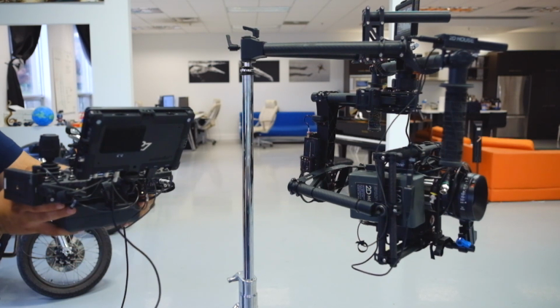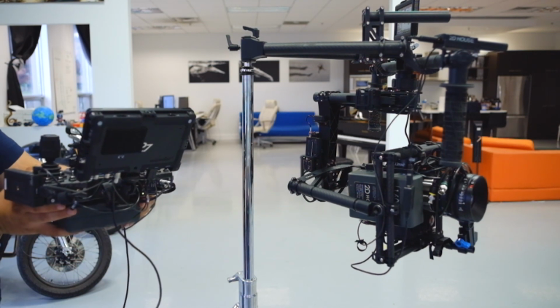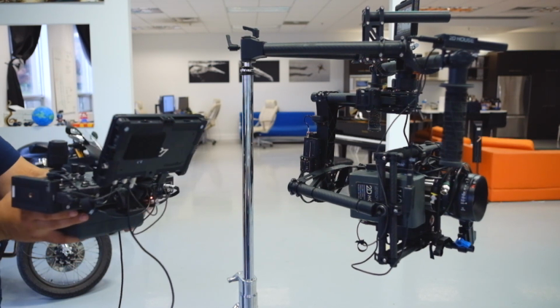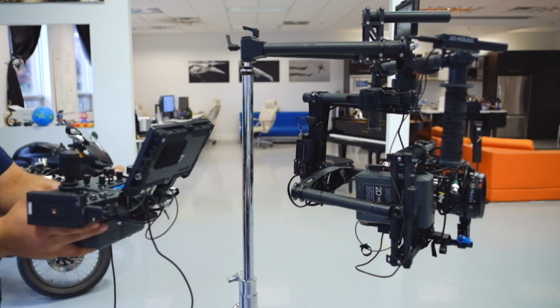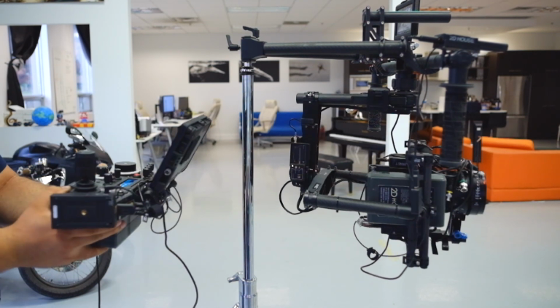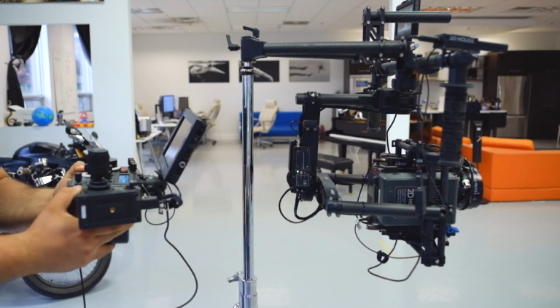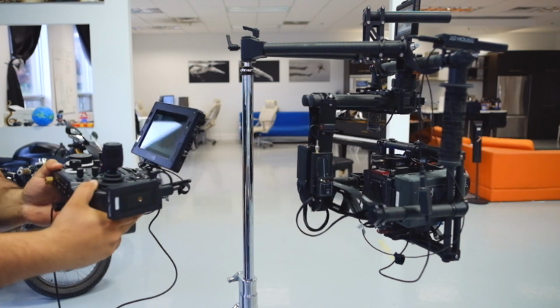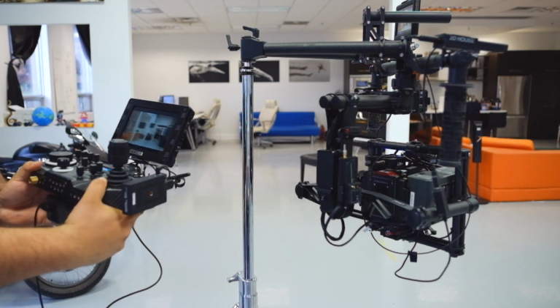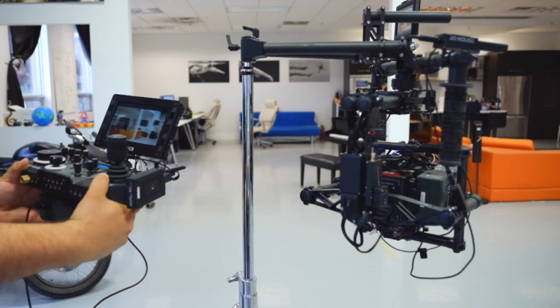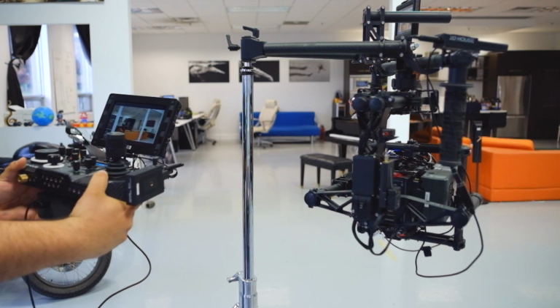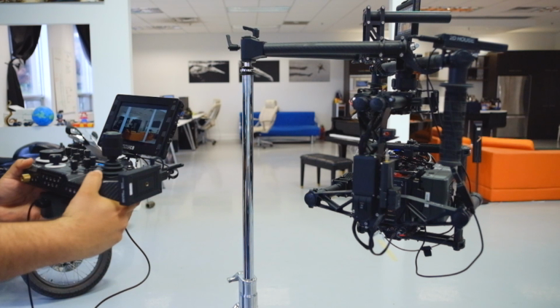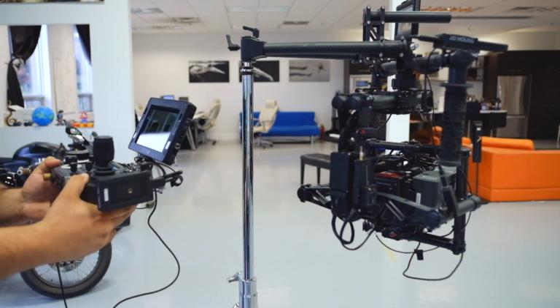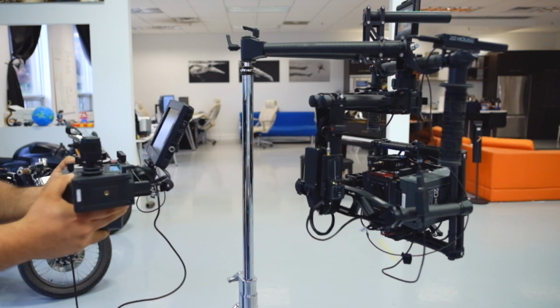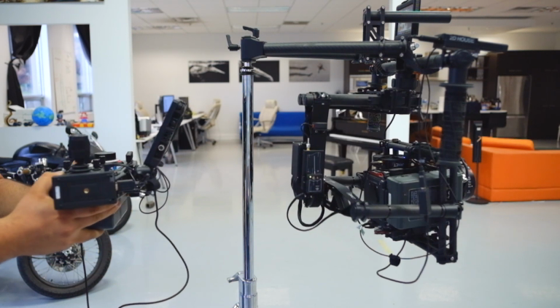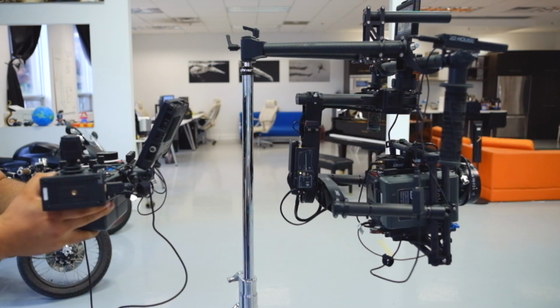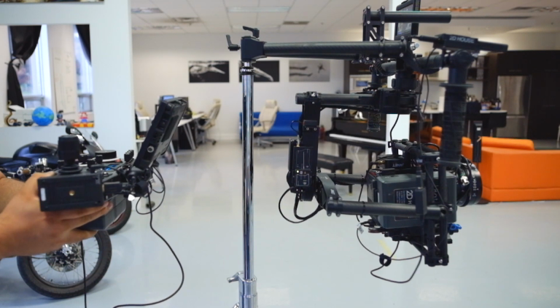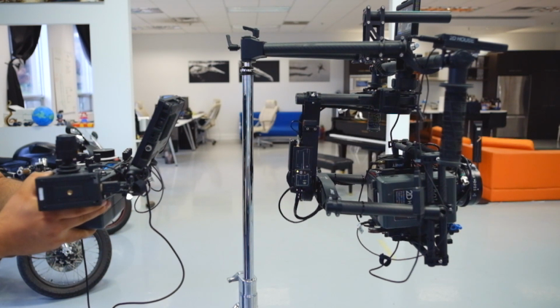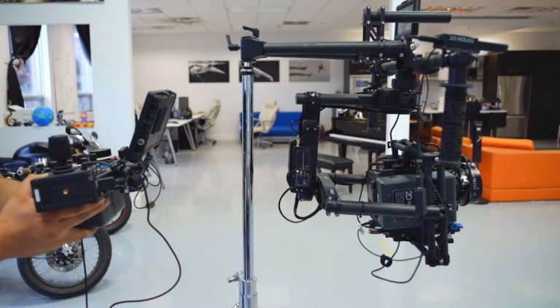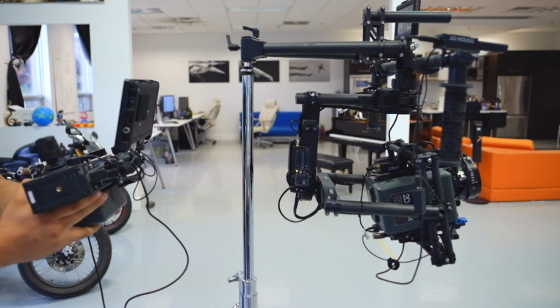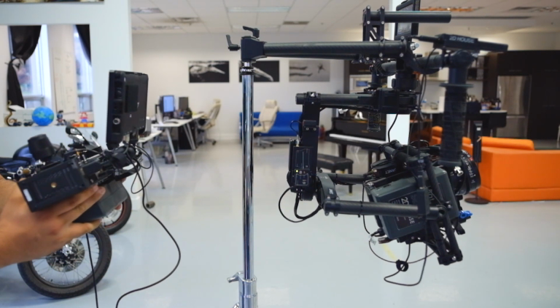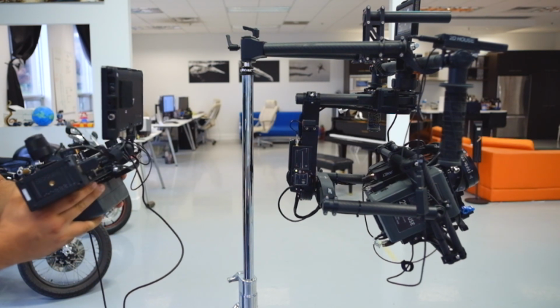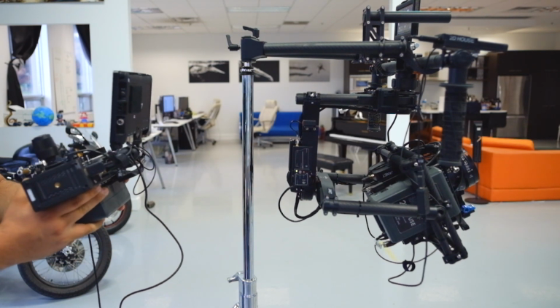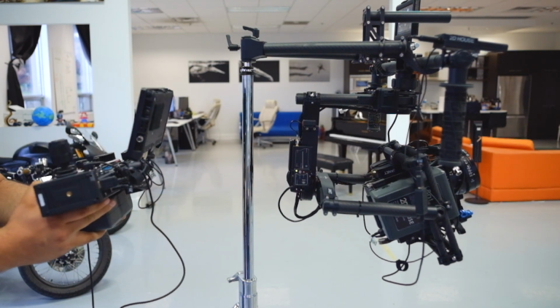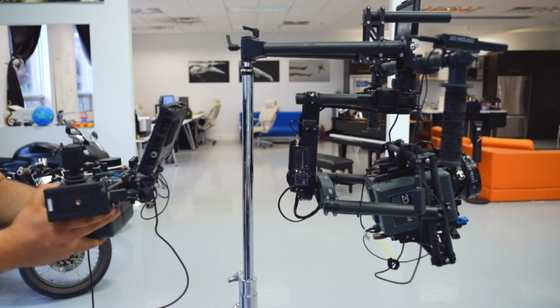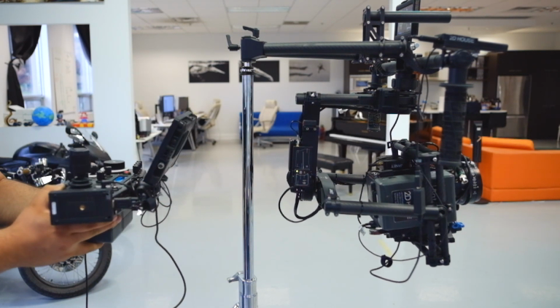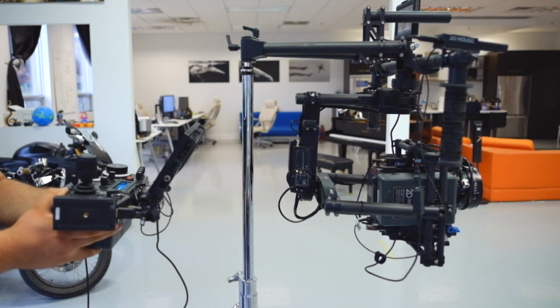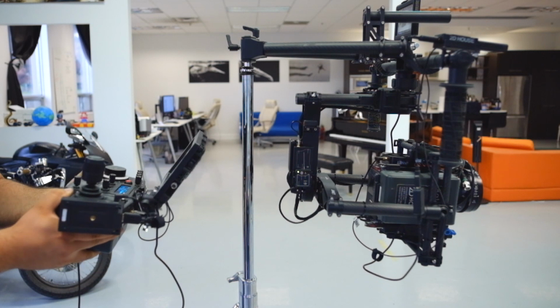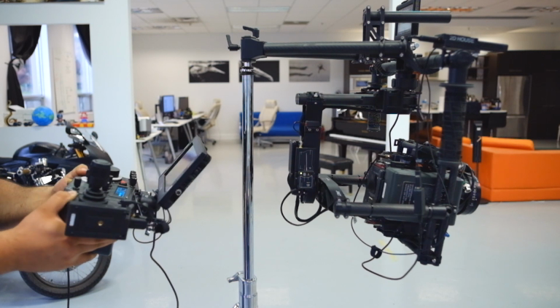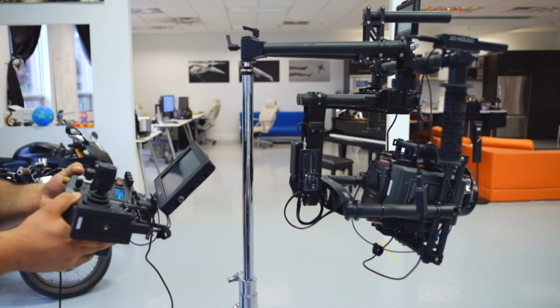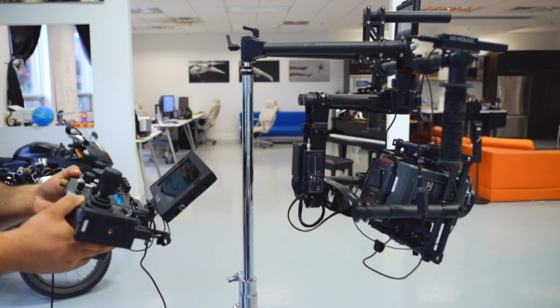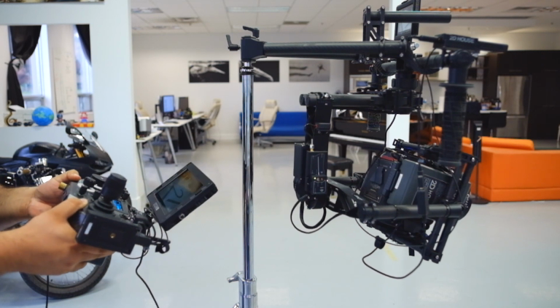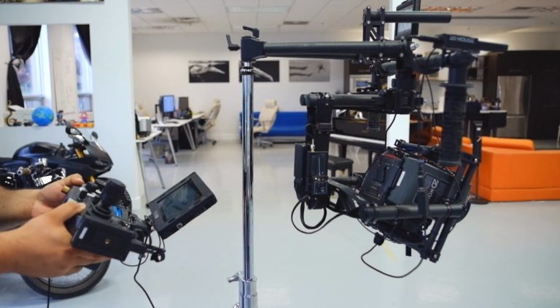The standalone unit is essentially an accelerometer with a transceiver attached to it. You still need a monitor, an HD transmitter, and a battery to power it all. But since we use the controller, it's just the perfect solution for us.